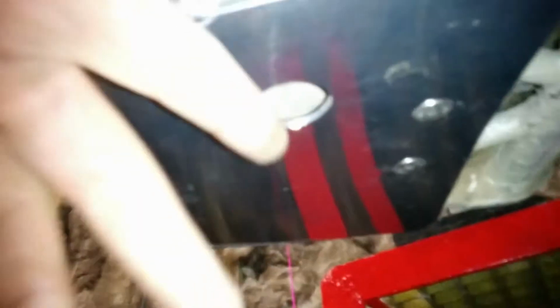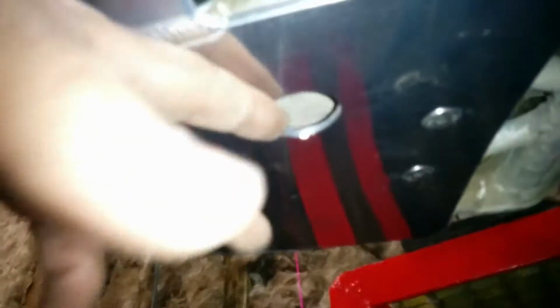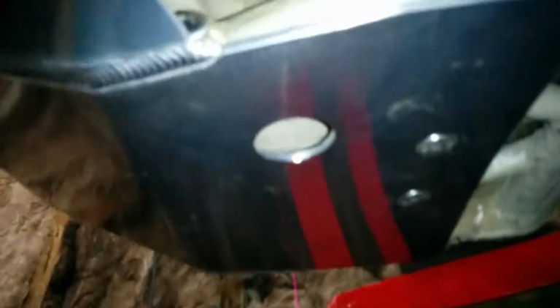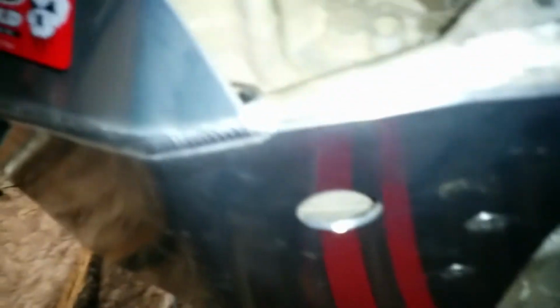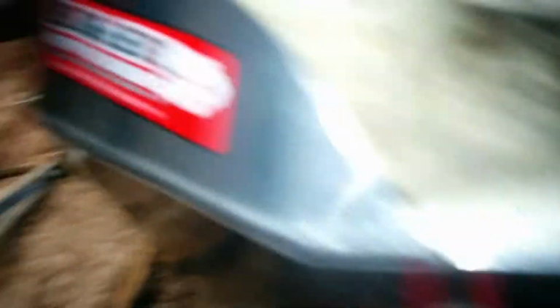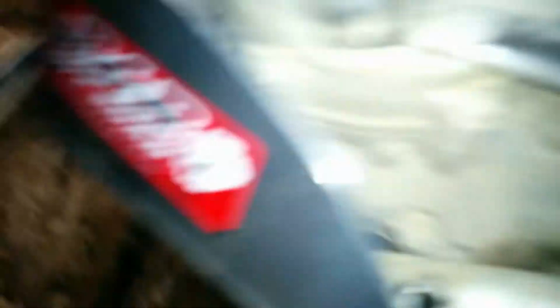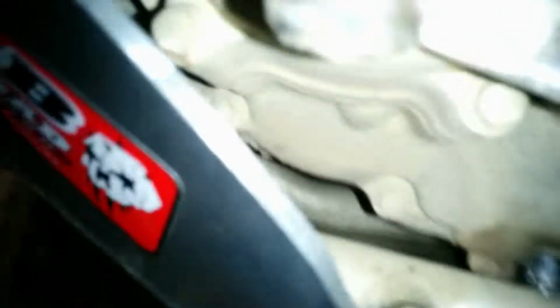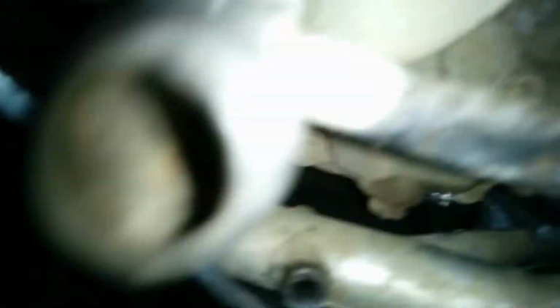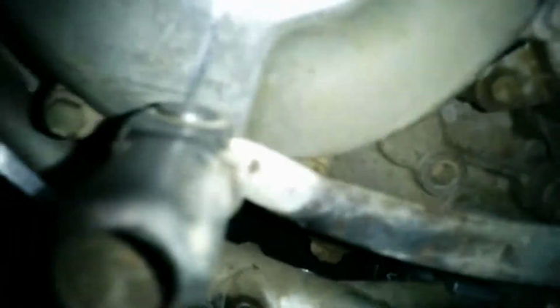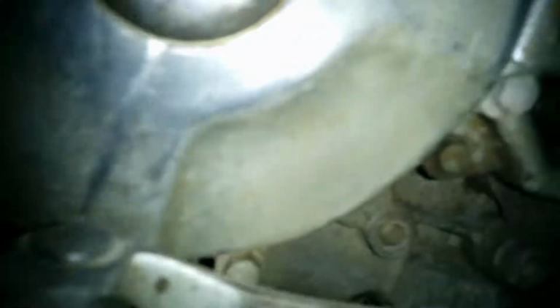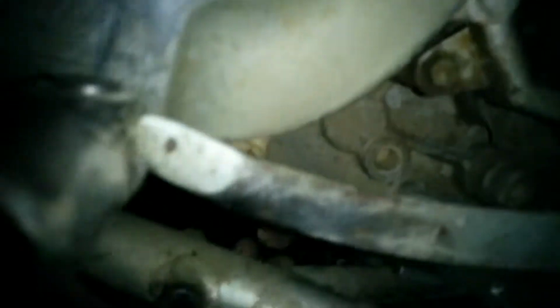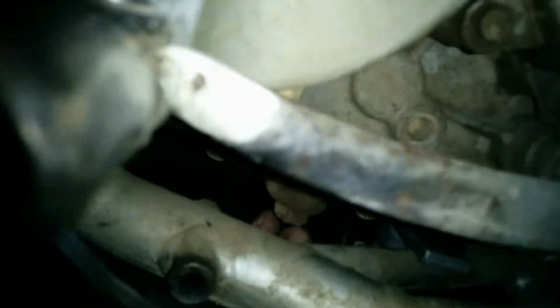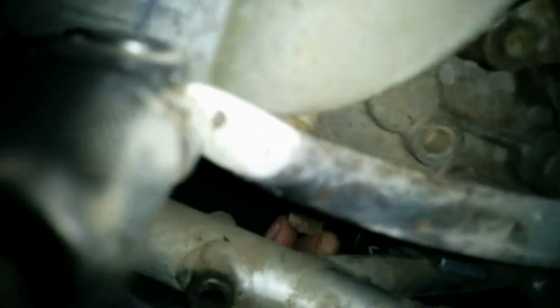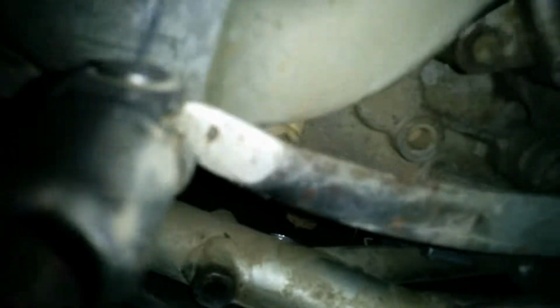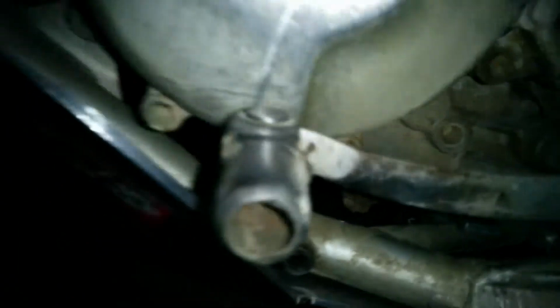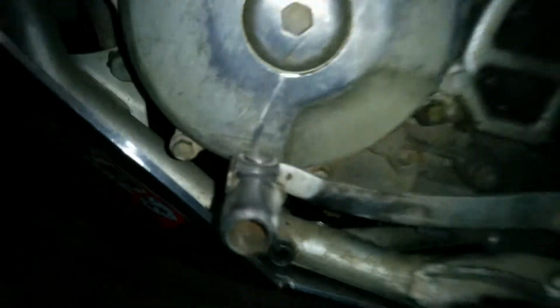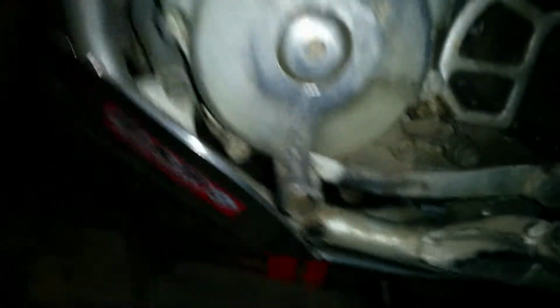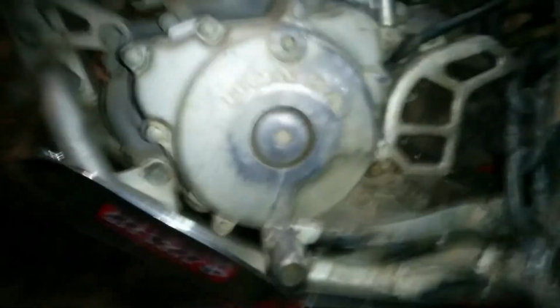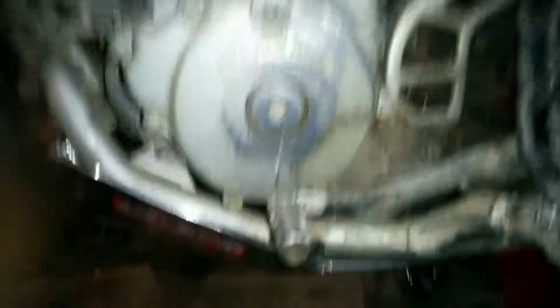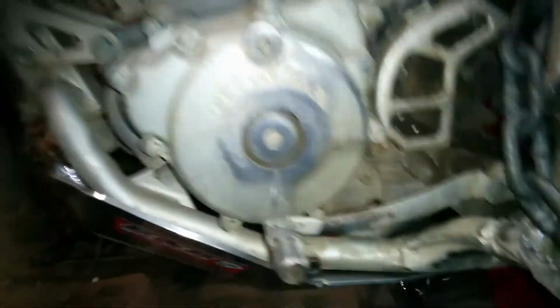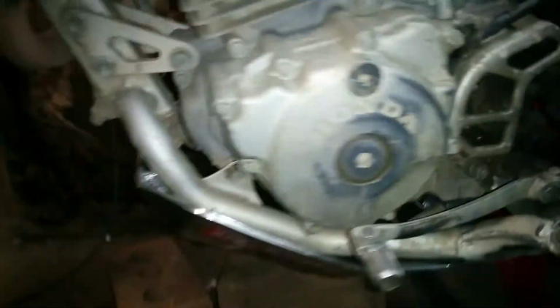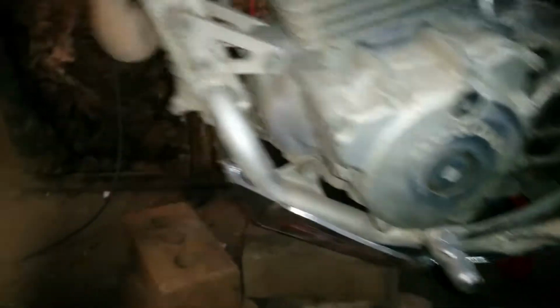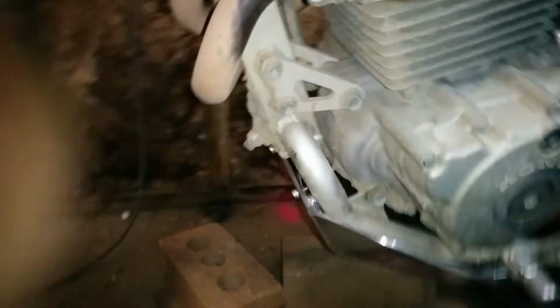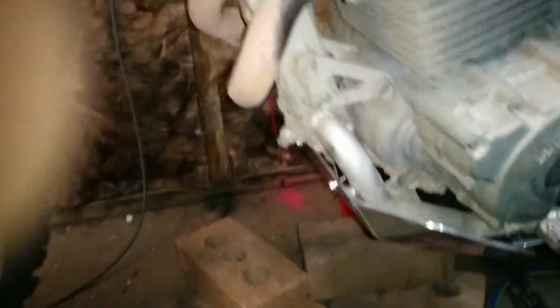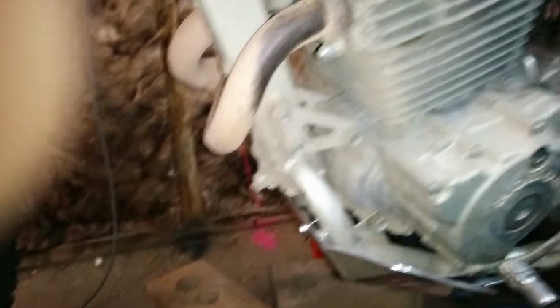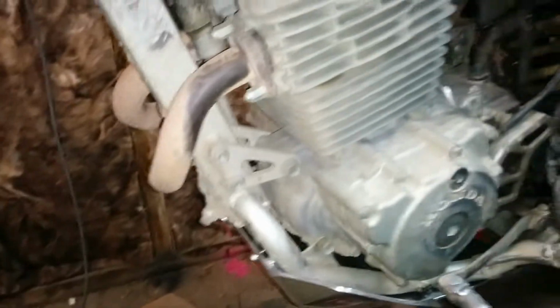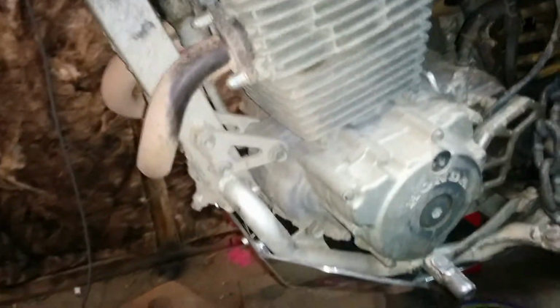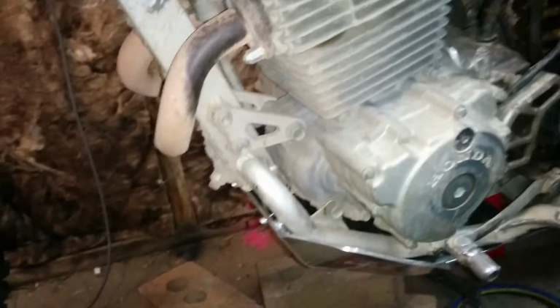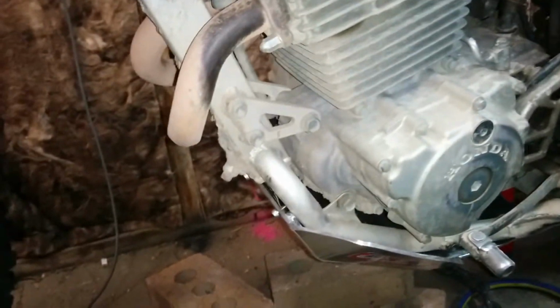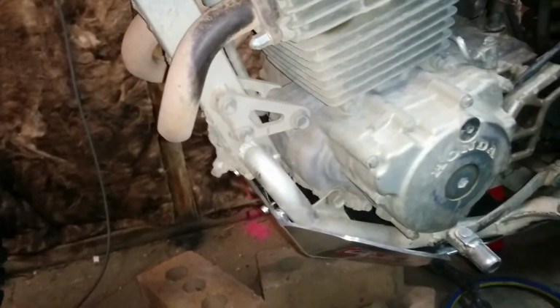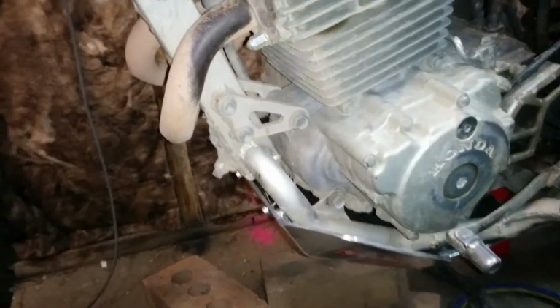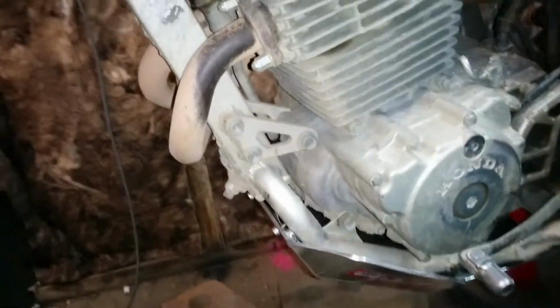That's an oil drain hole, which is nice — so you can still access your oil to drain it without taking the Bash Plate off, which is nice.